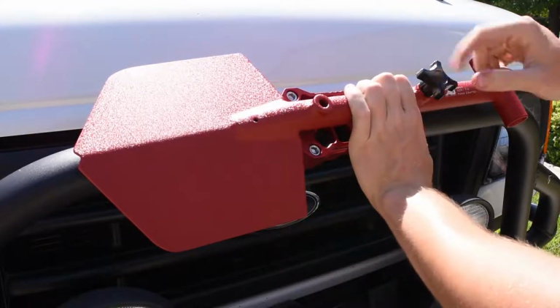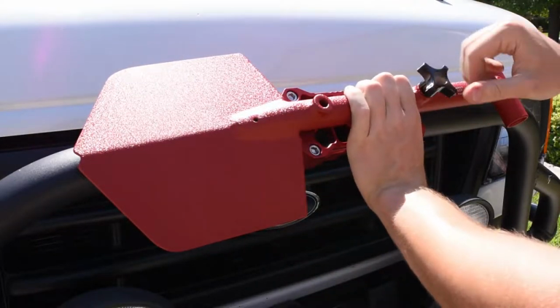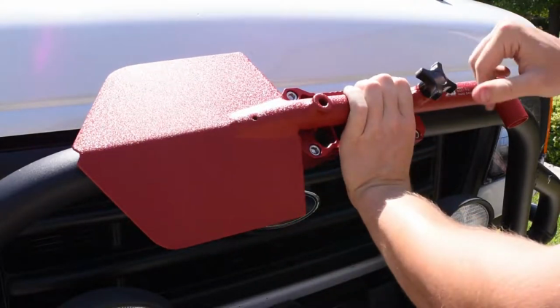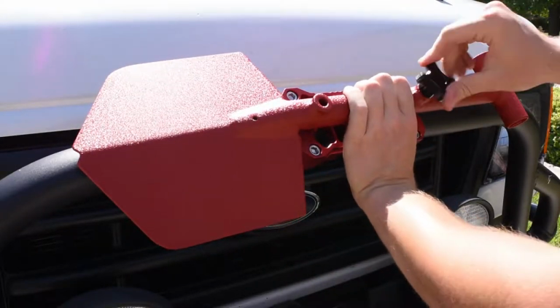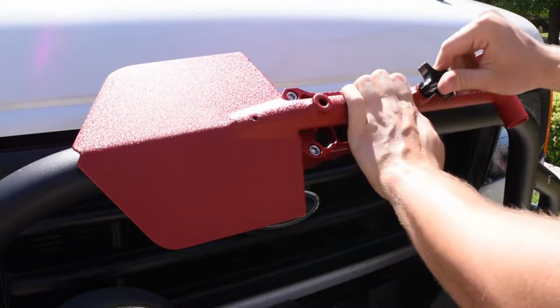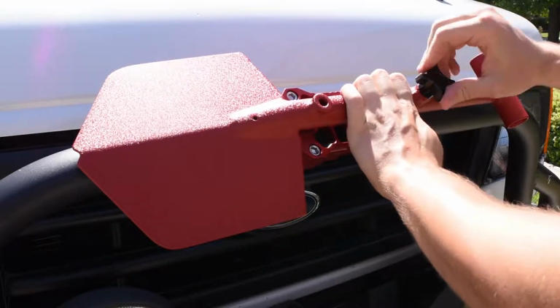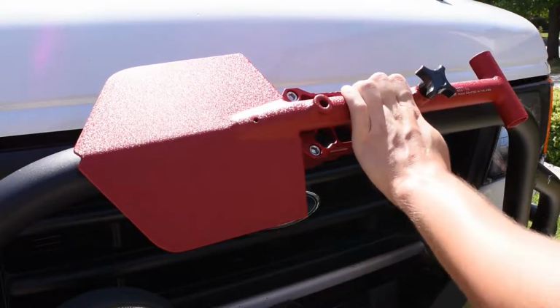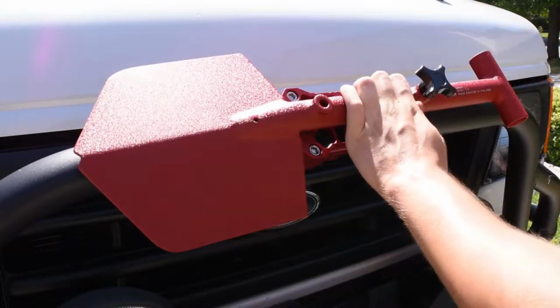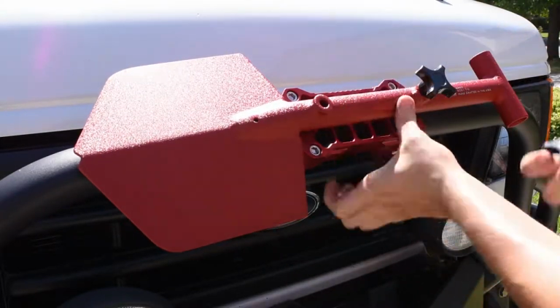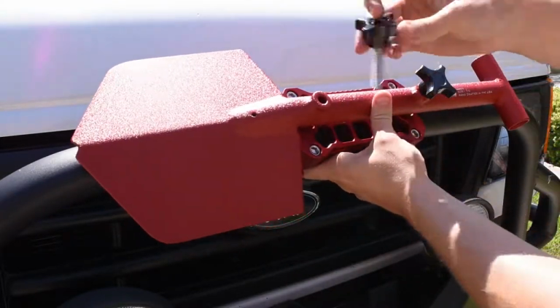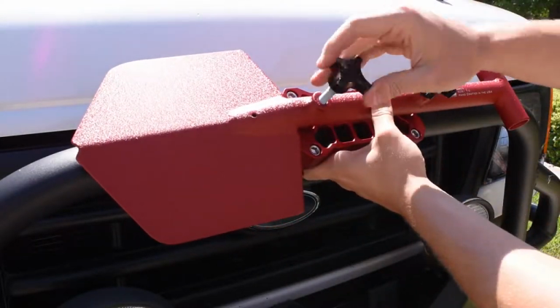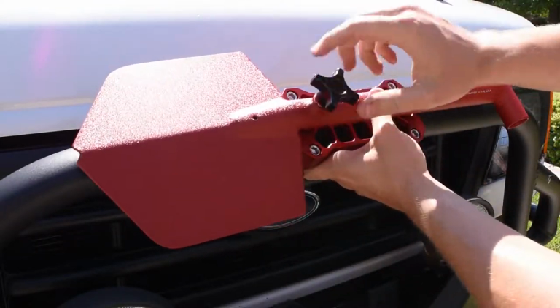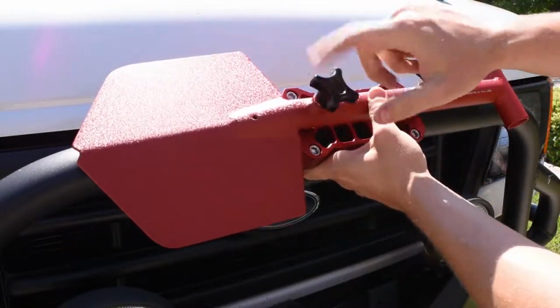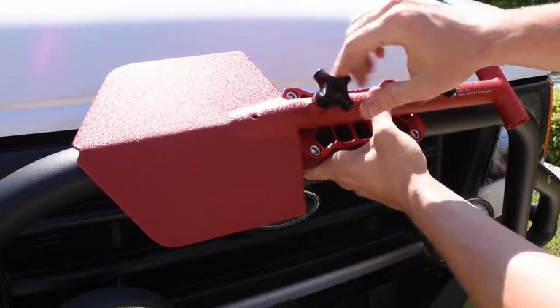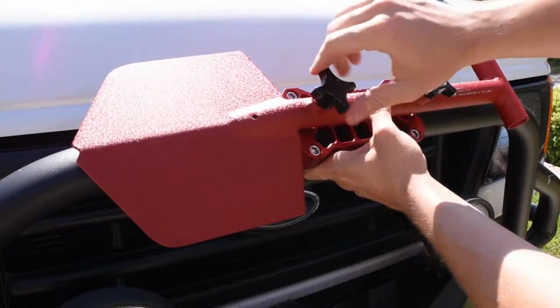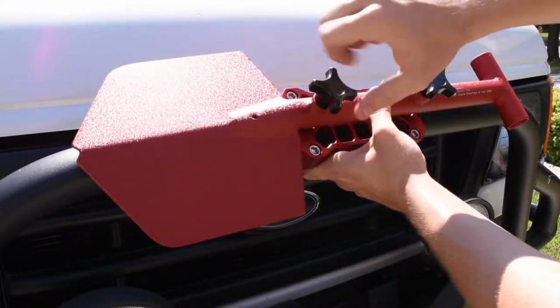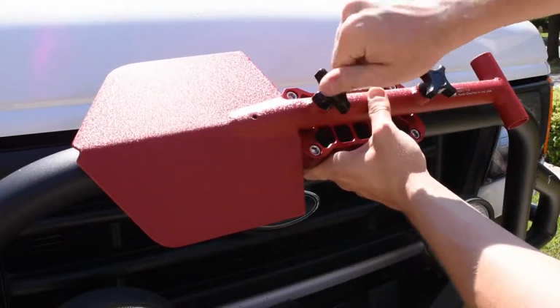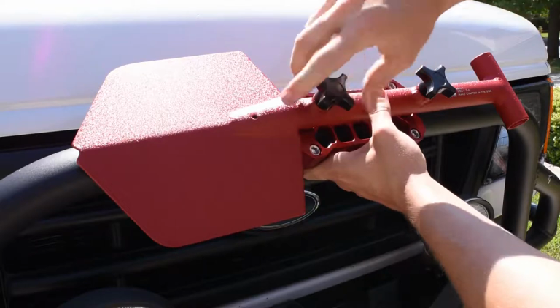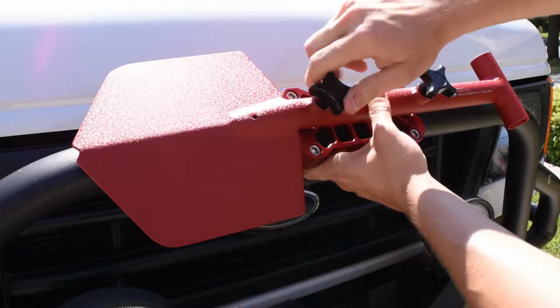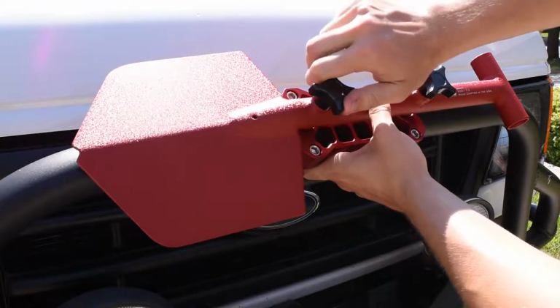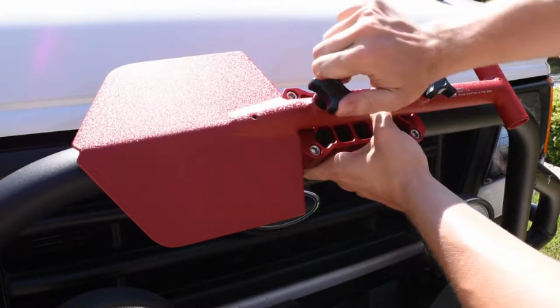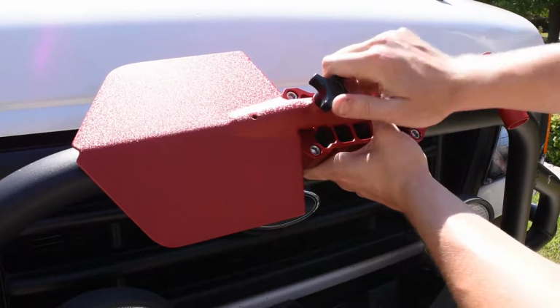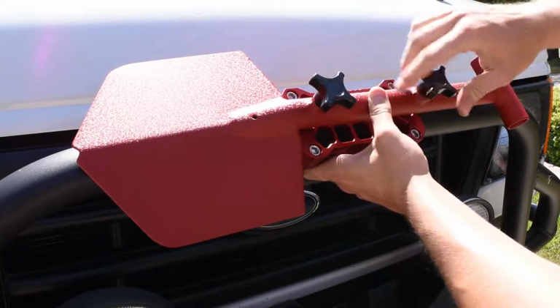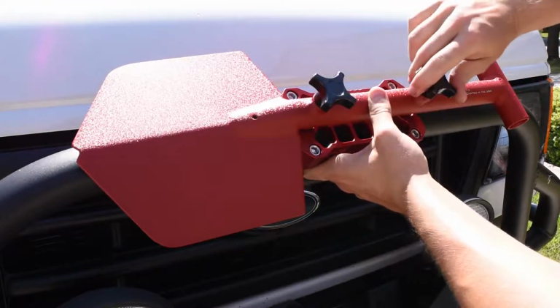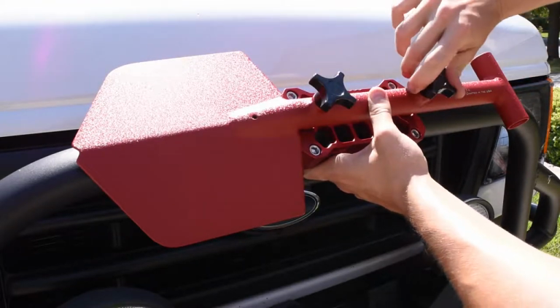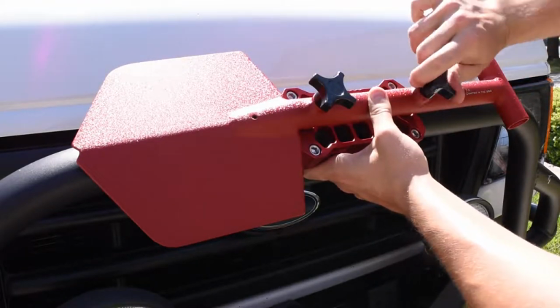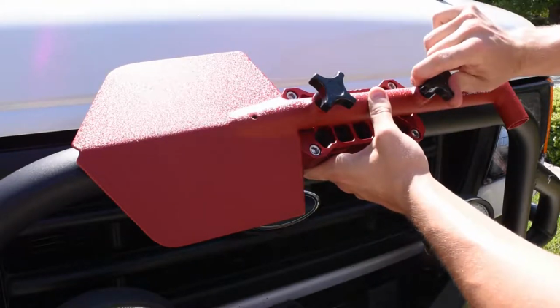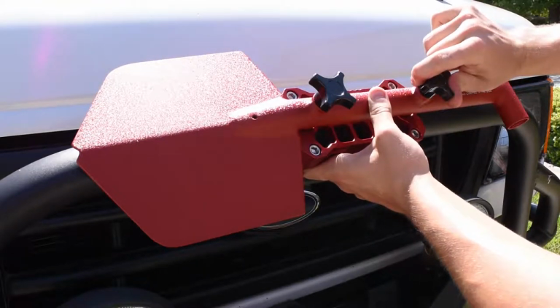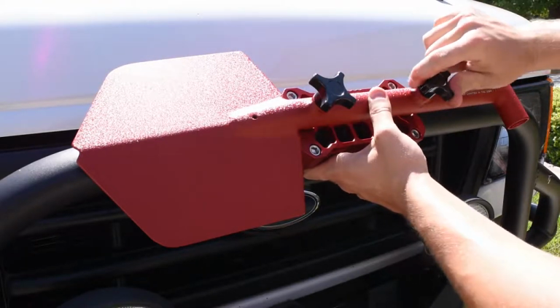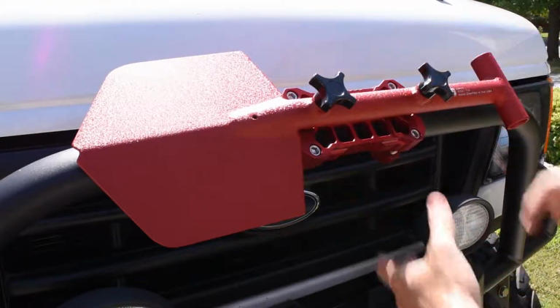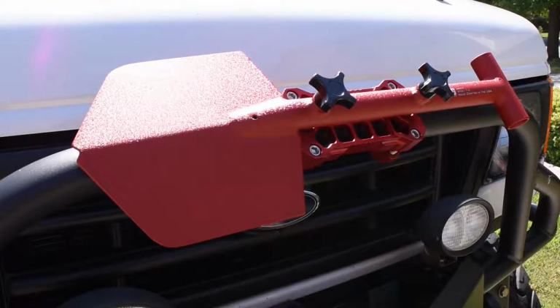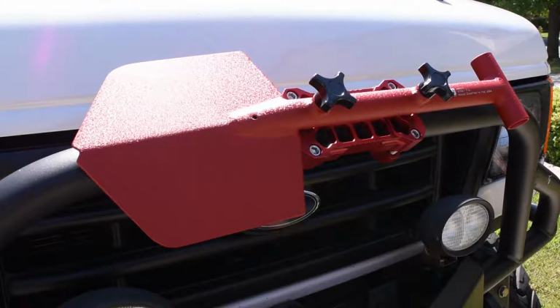Place your shovel so that the mounting holes line up, then use the knobs to secure the shovel in place.